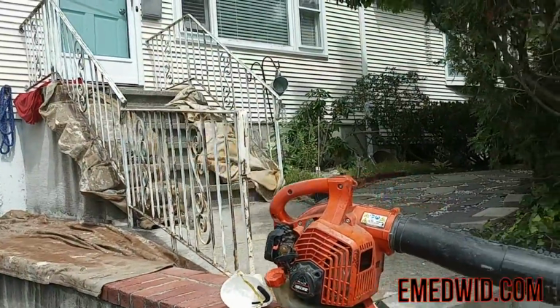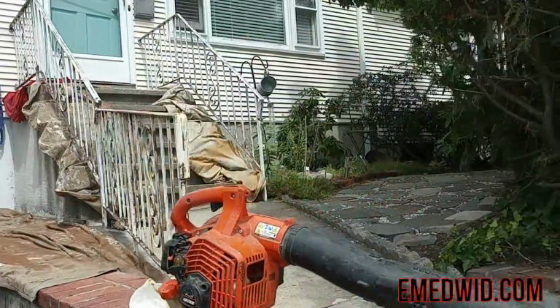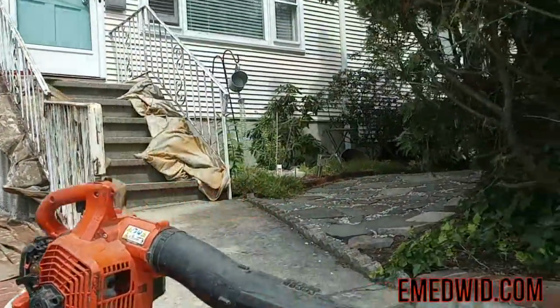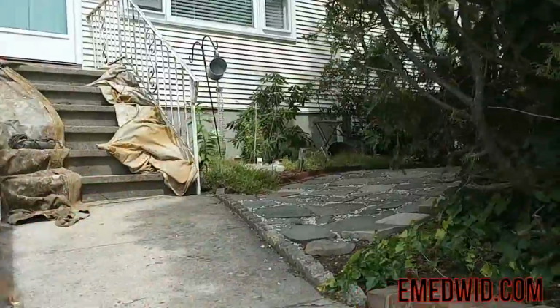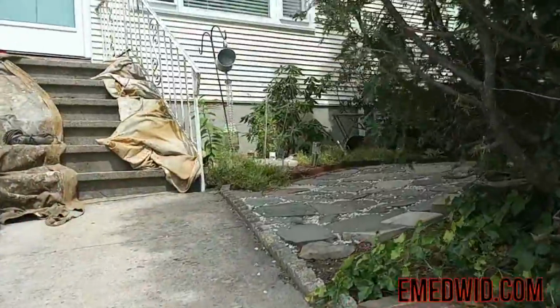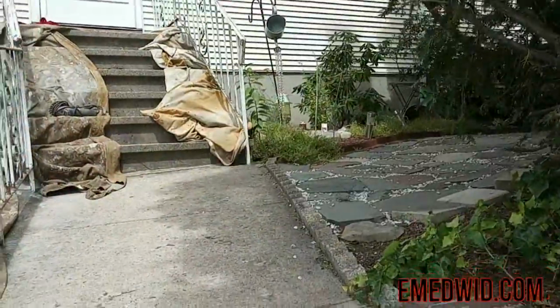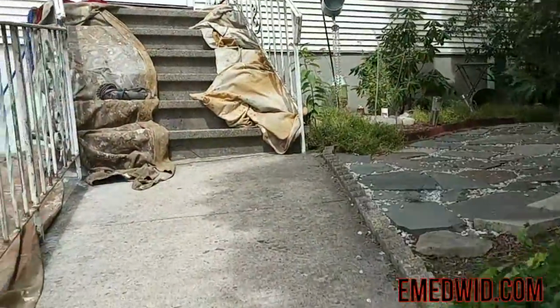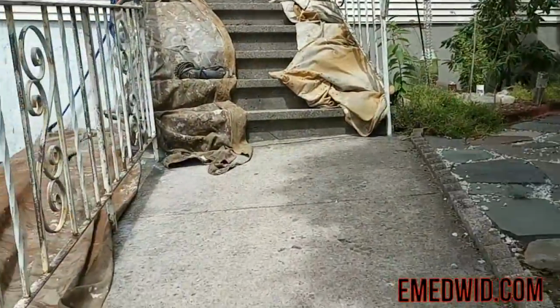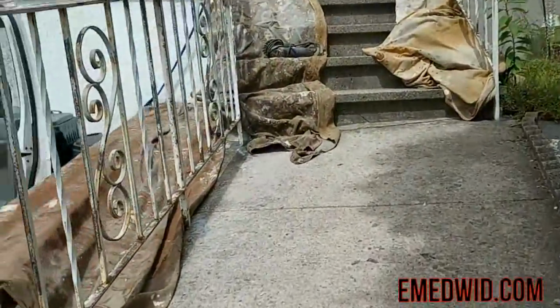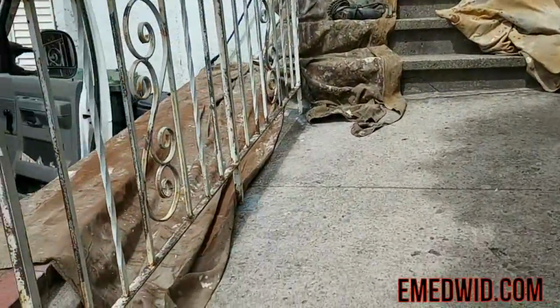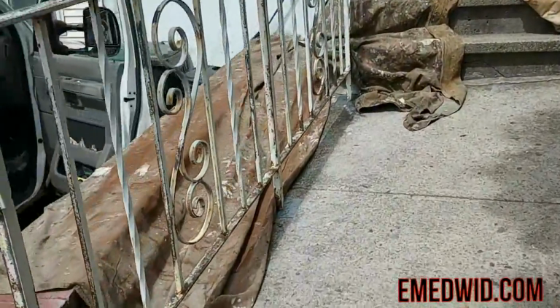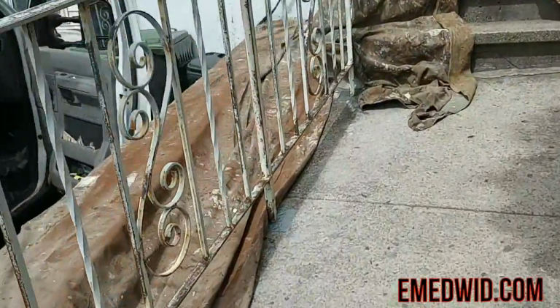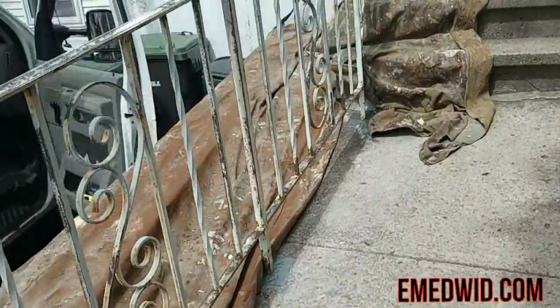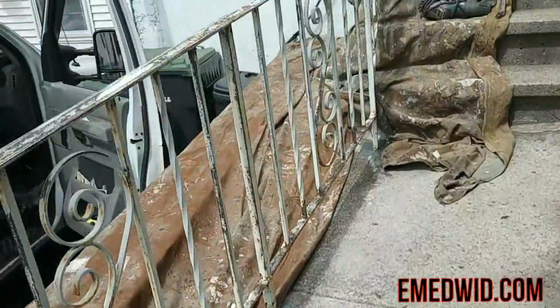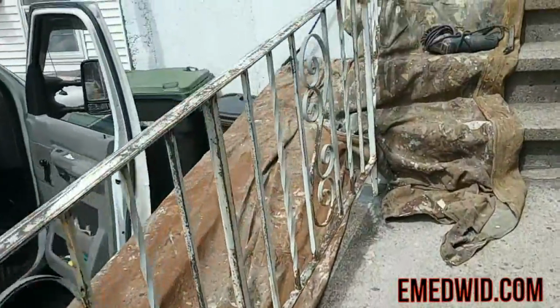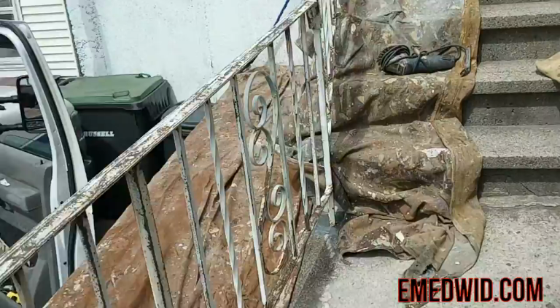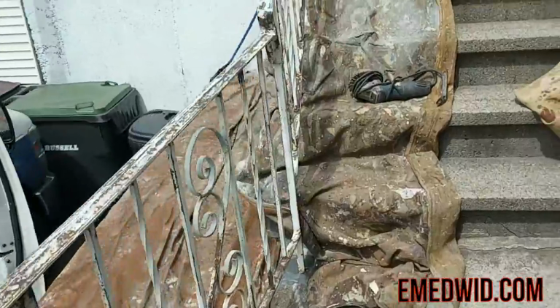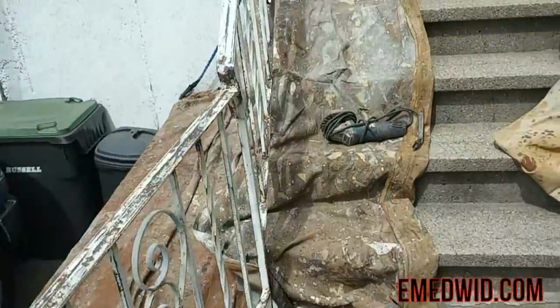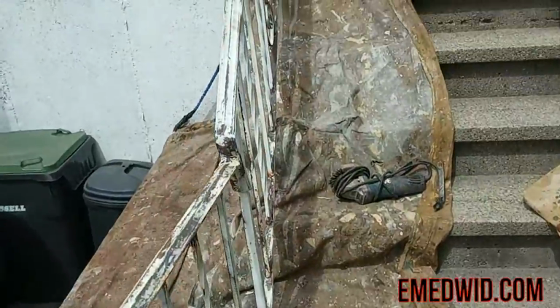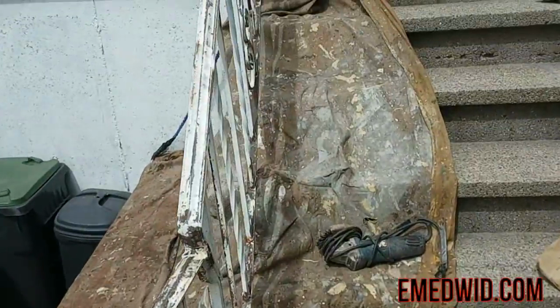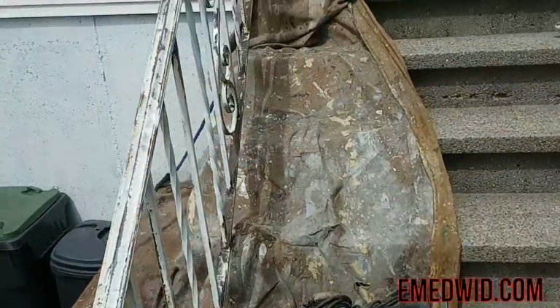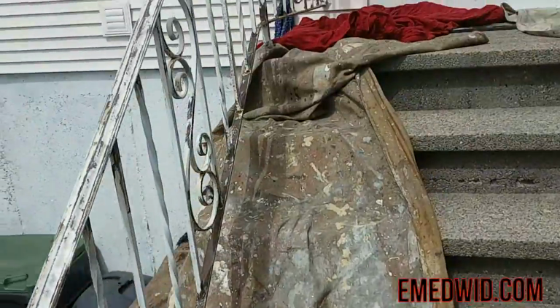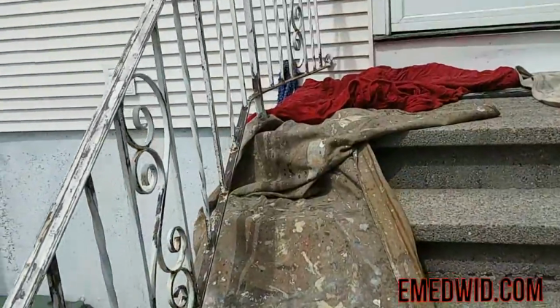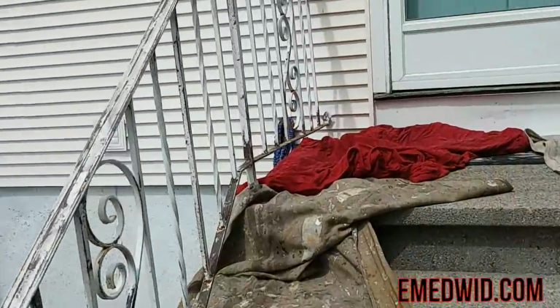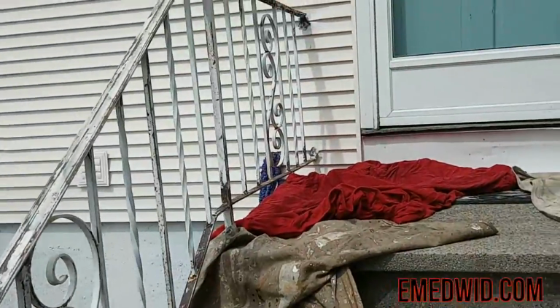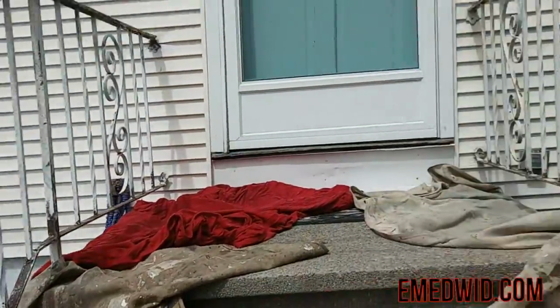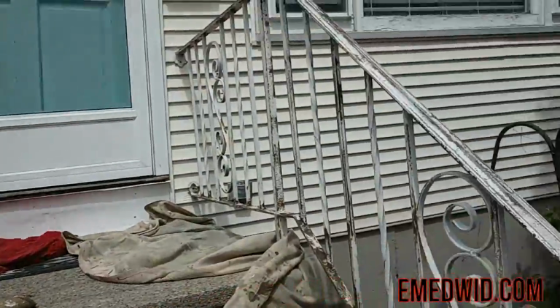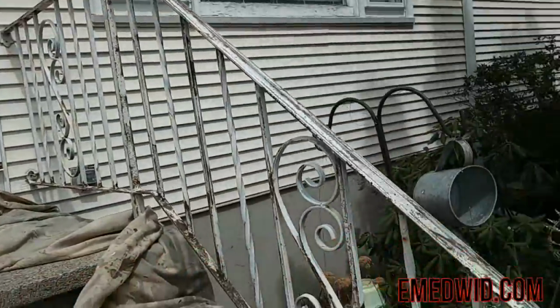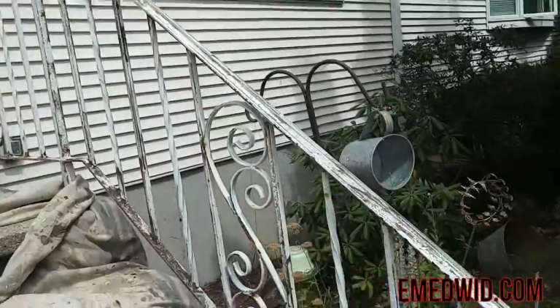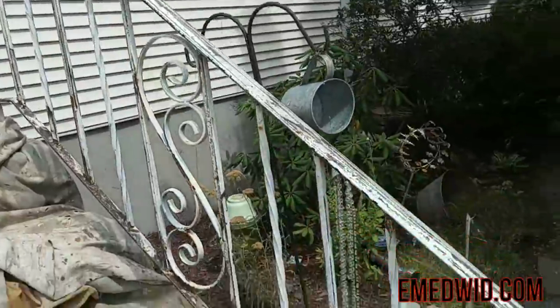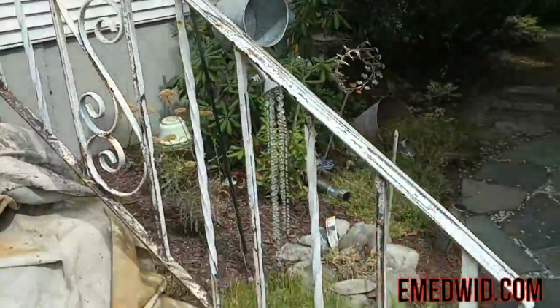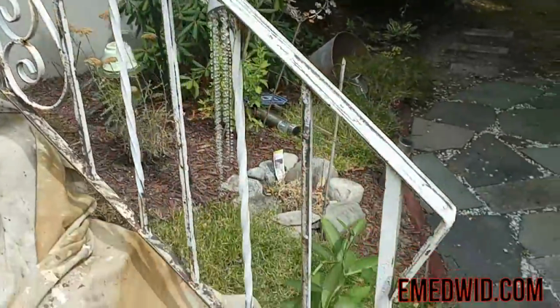All right, these railings are all sanded down and wire brushed. Next we're going to prime them, and afterwards we're going to put the finish coat on there.